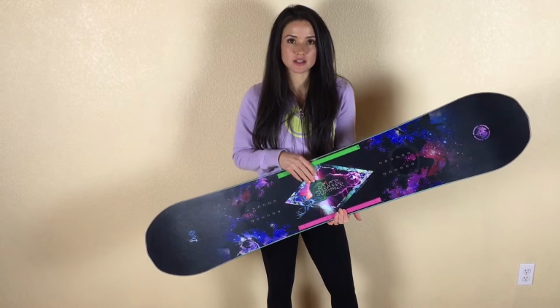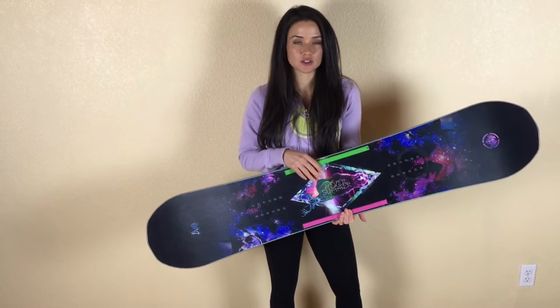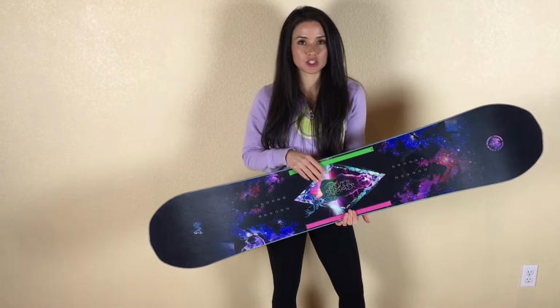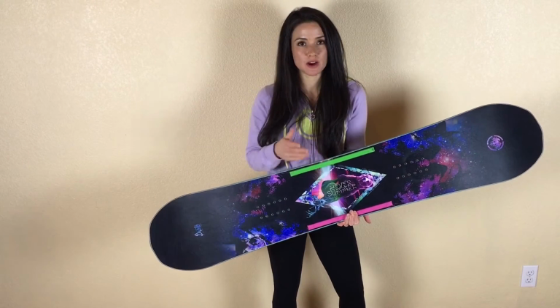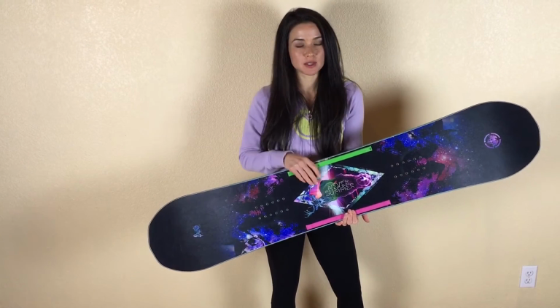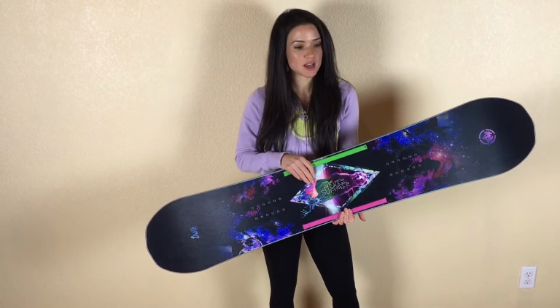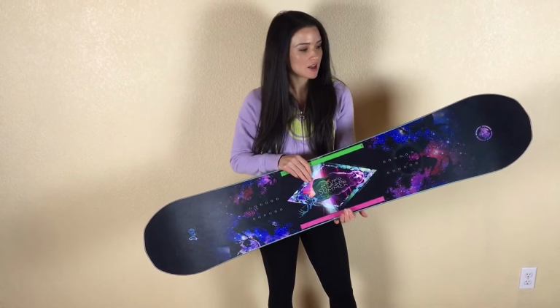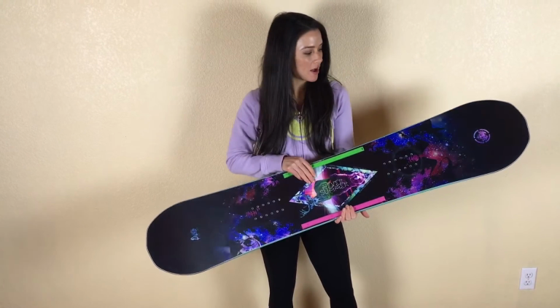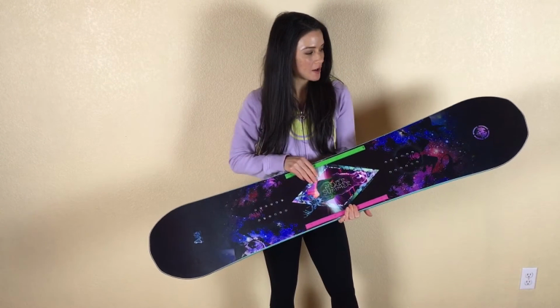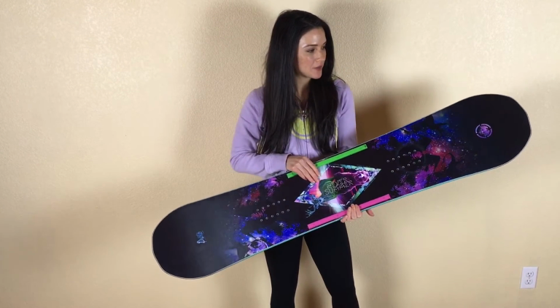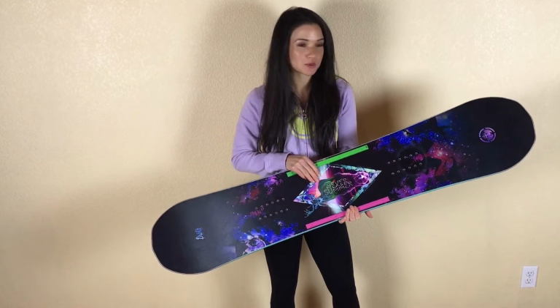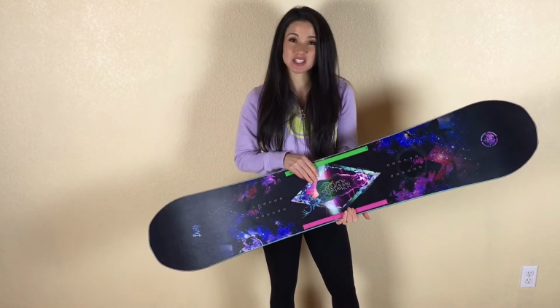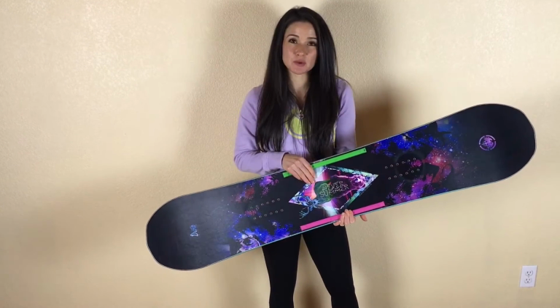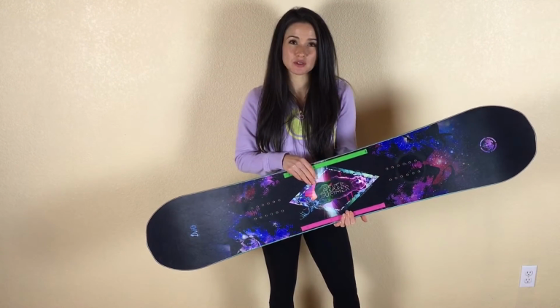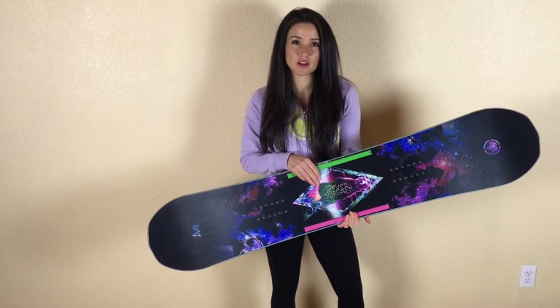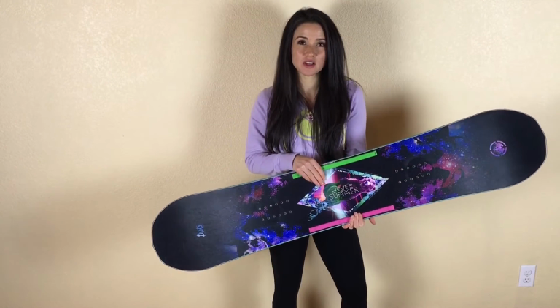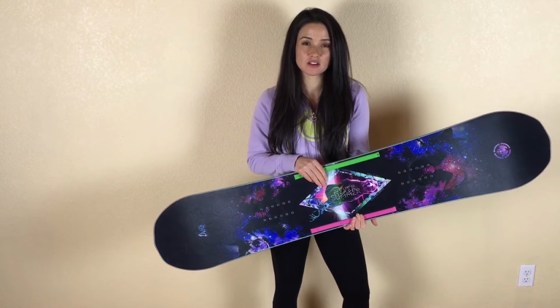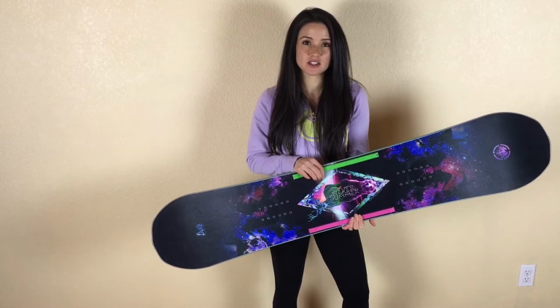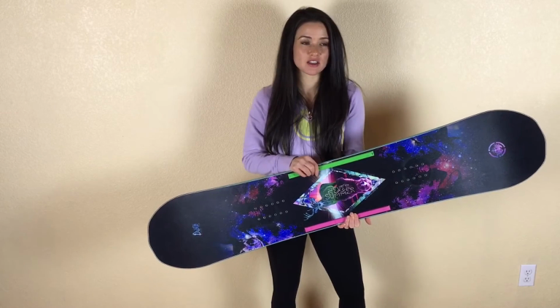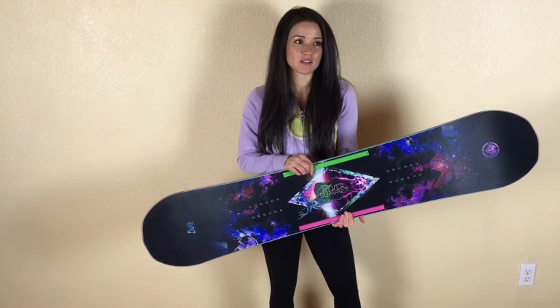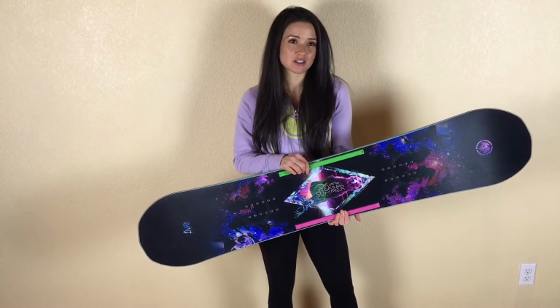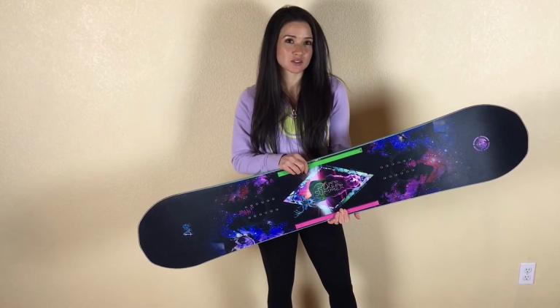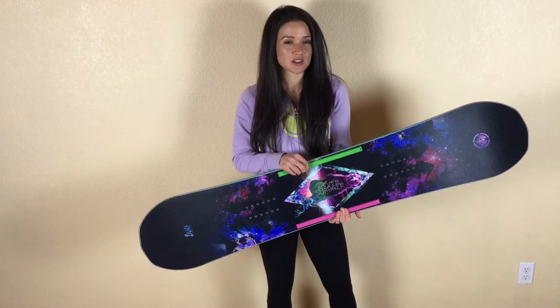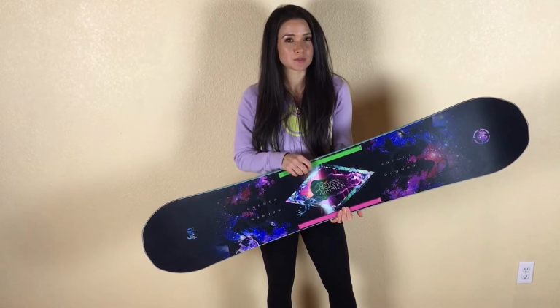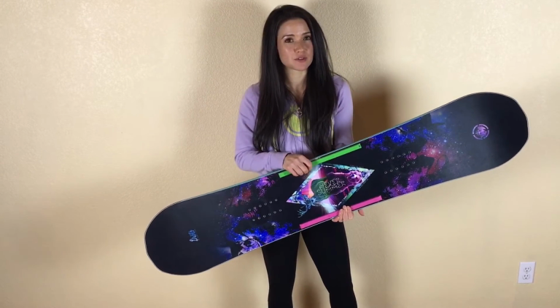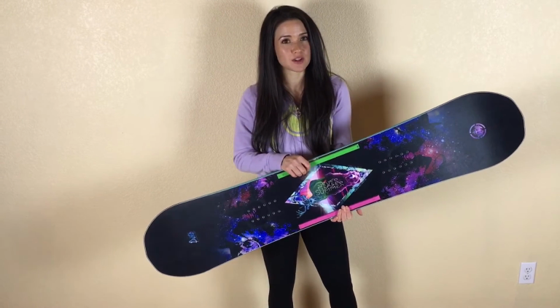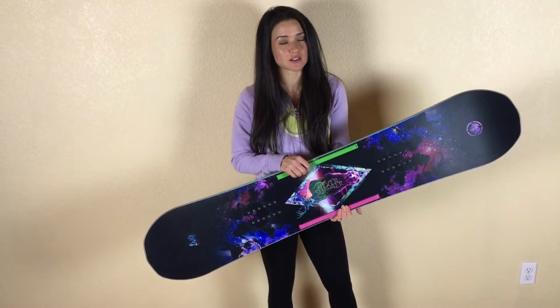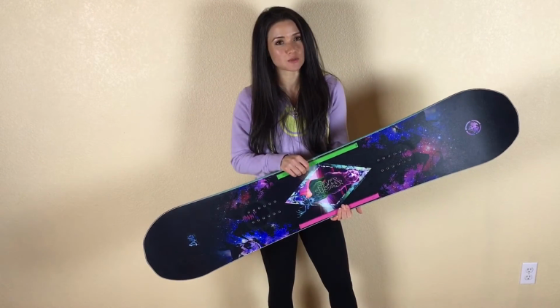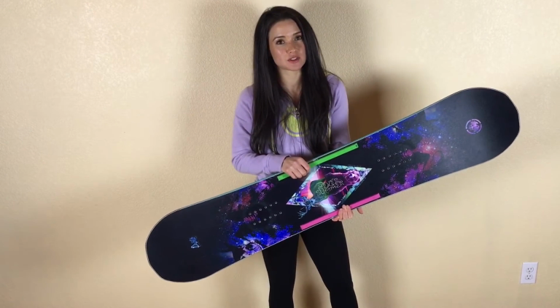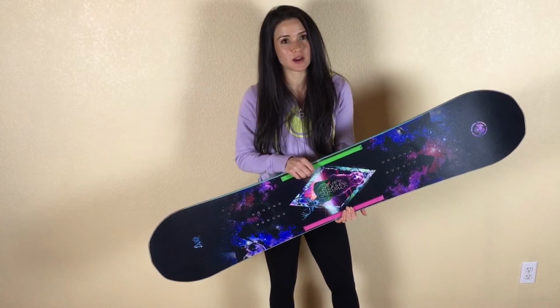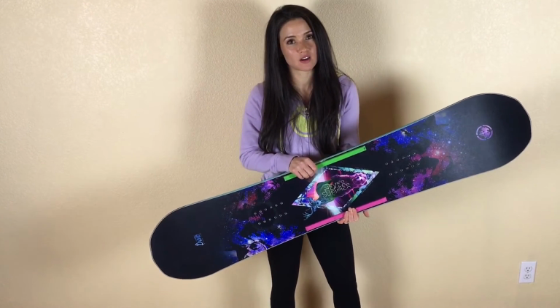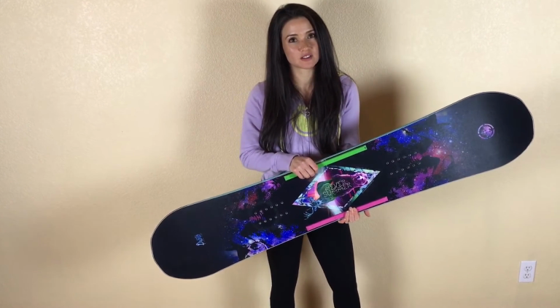But it is still flexy and fun. I can still jib around and play. It's really stable for landing on kickers, and I think I actually surprisingly prefer the flex a little bit to my Onyx.